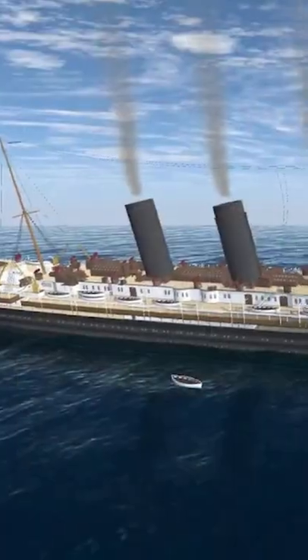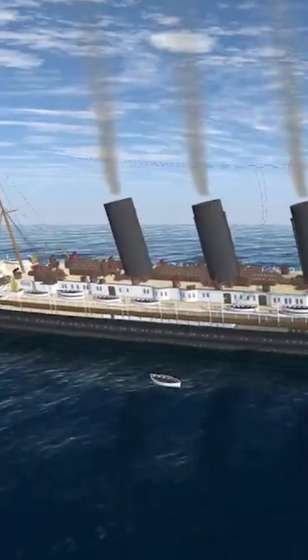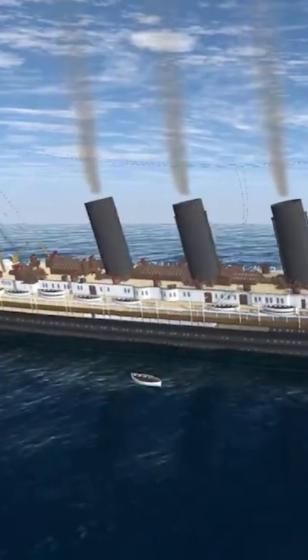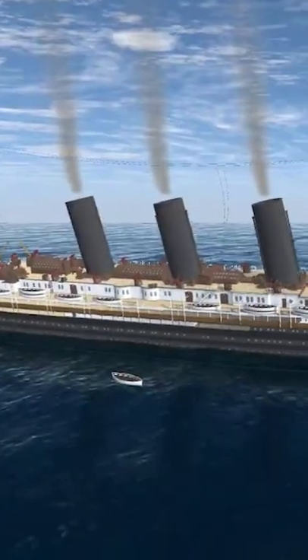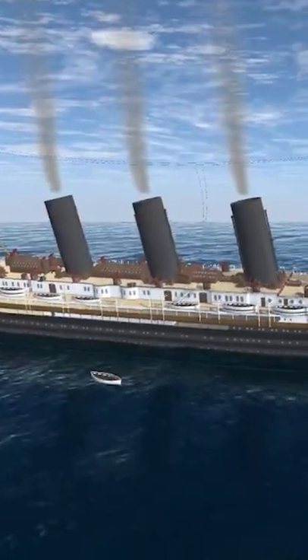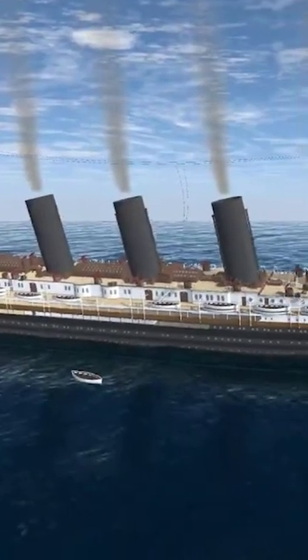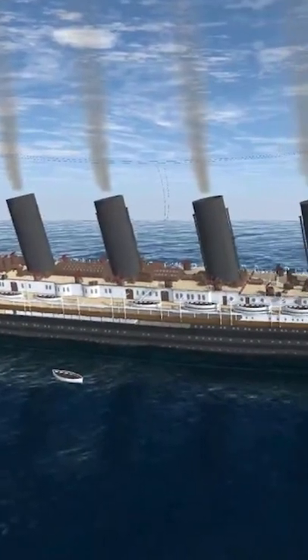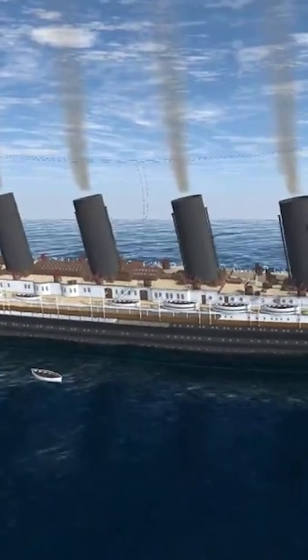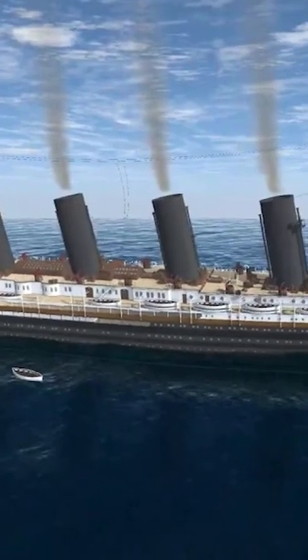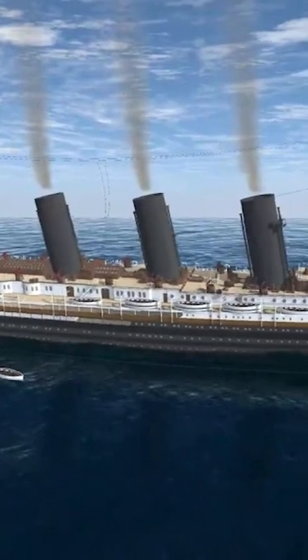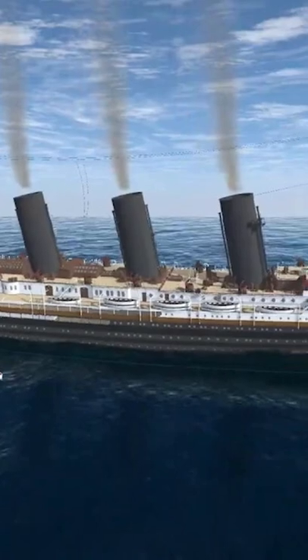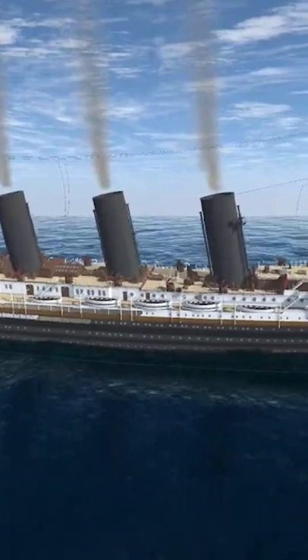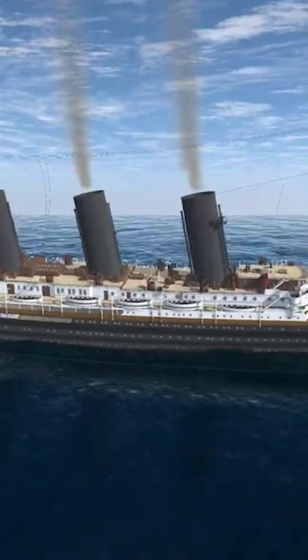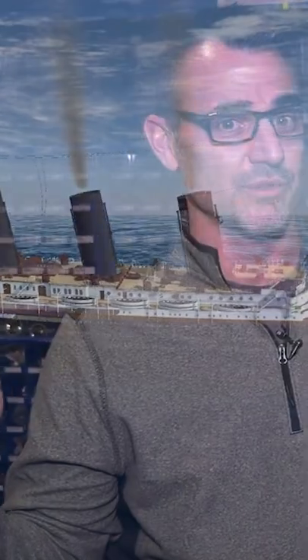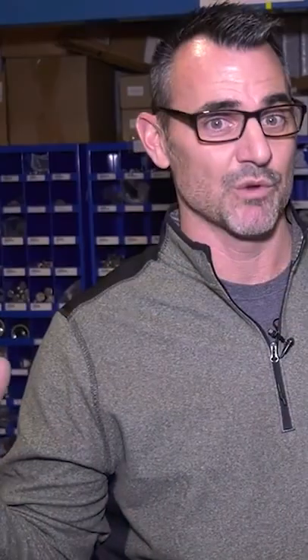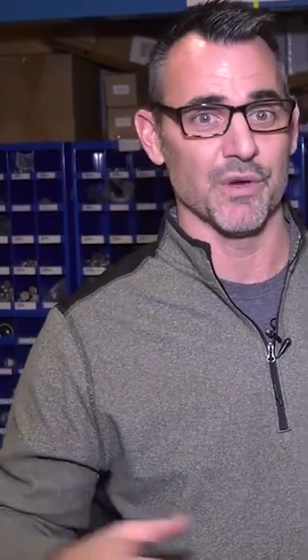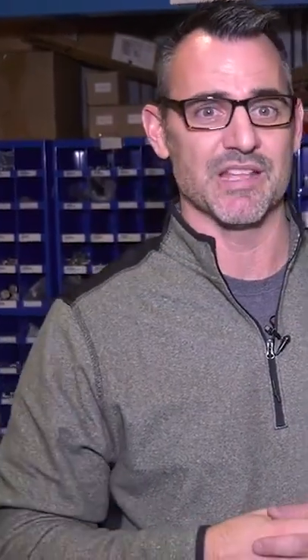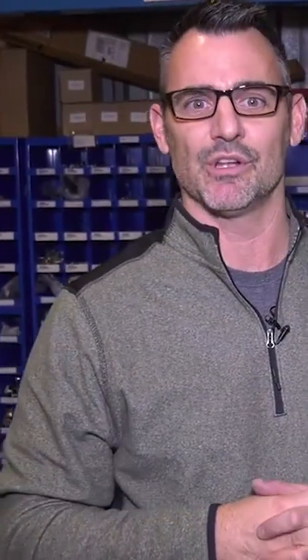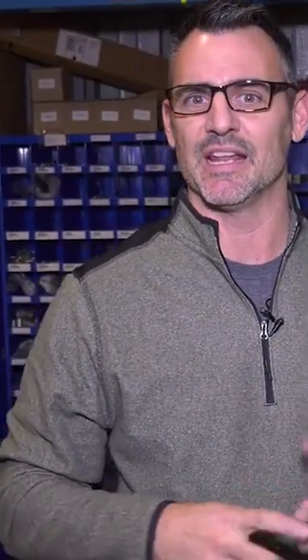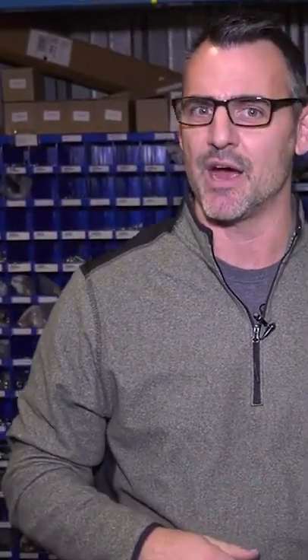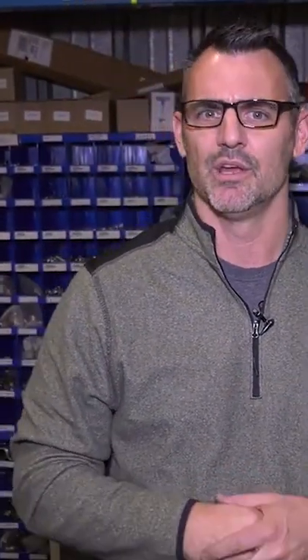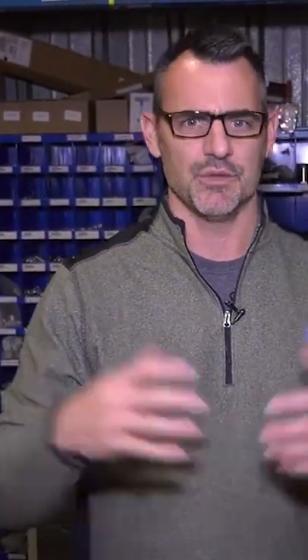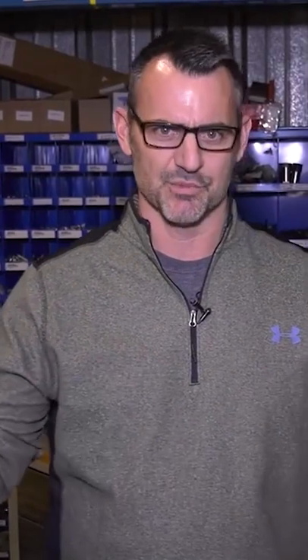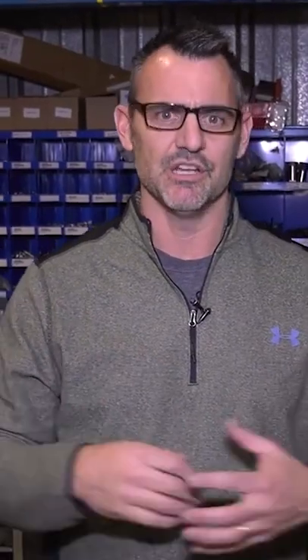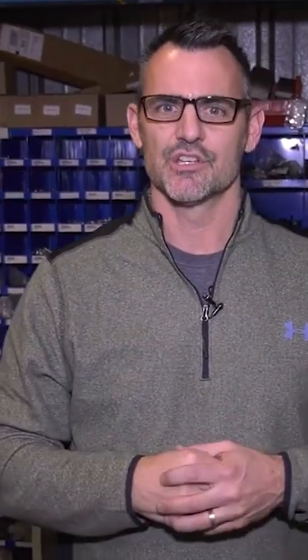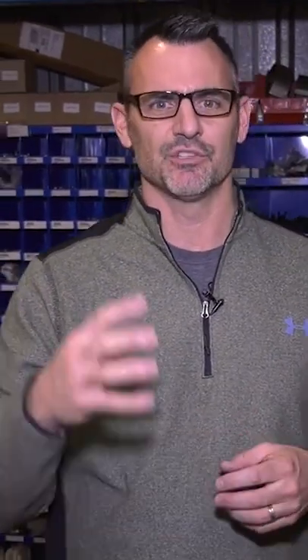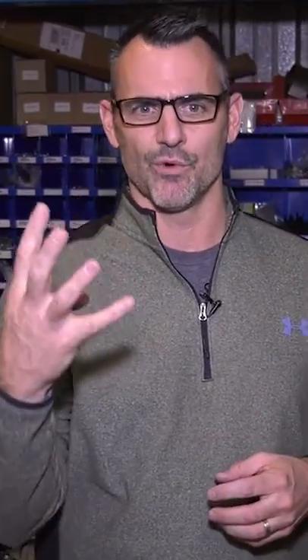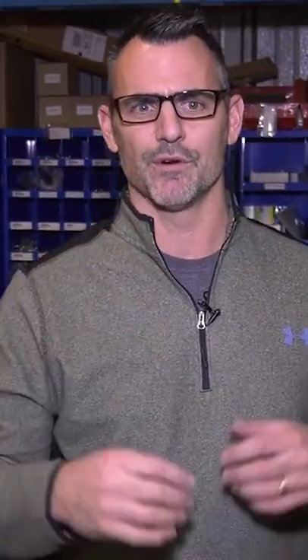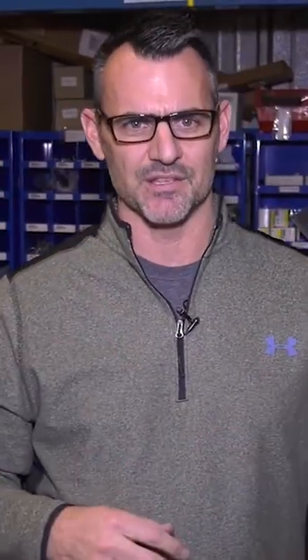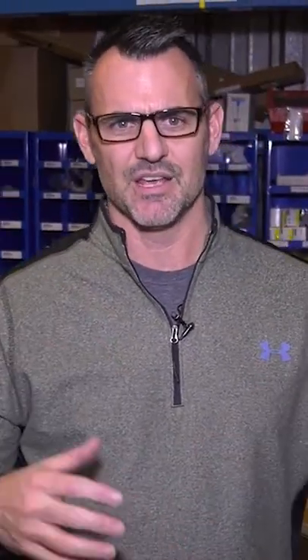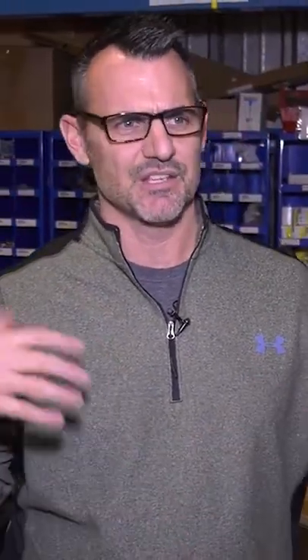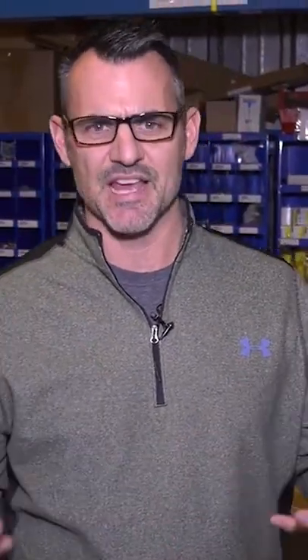The big ships of the day had four funnels. The Titanic didn't need four, but they weren't about to build one with three because that would look like it had less power, which means less prestige.